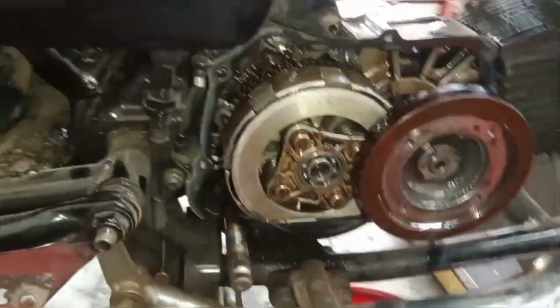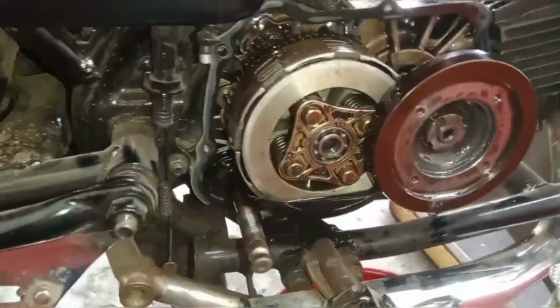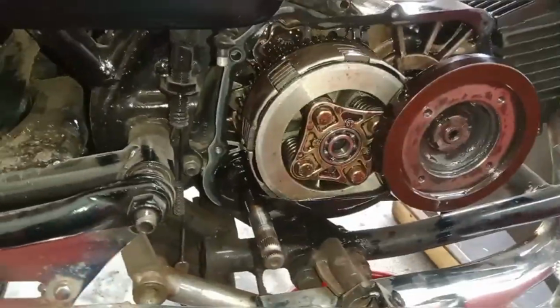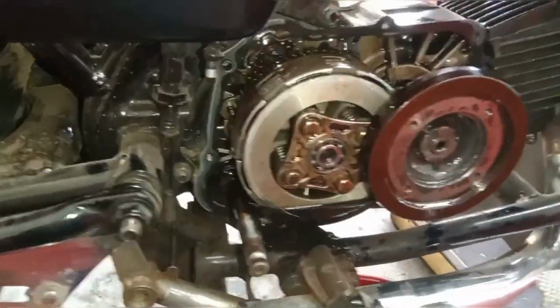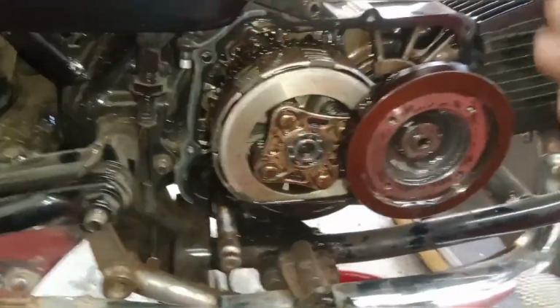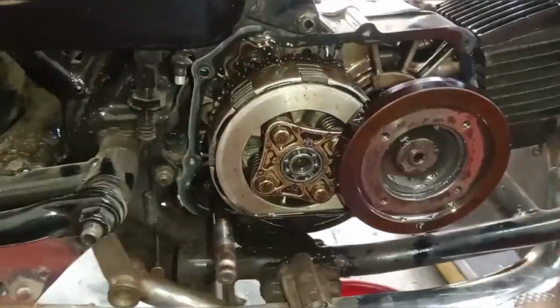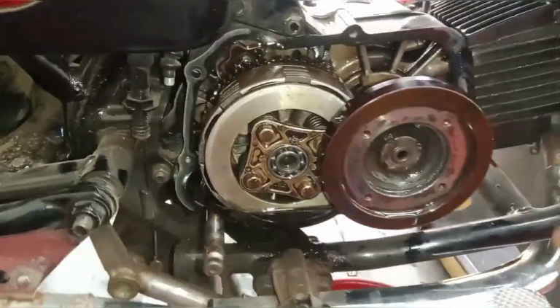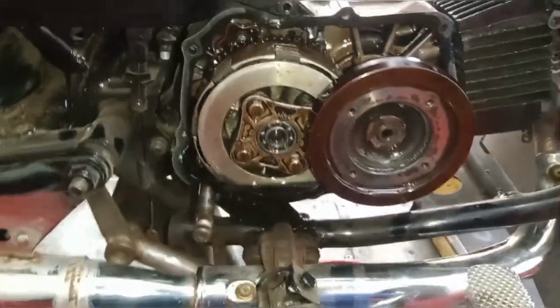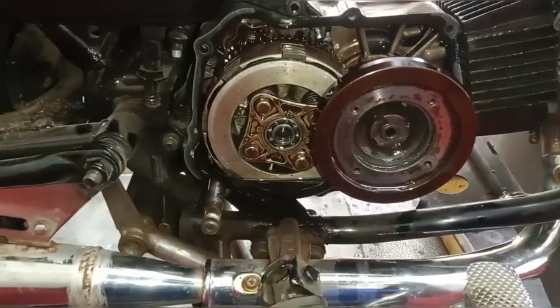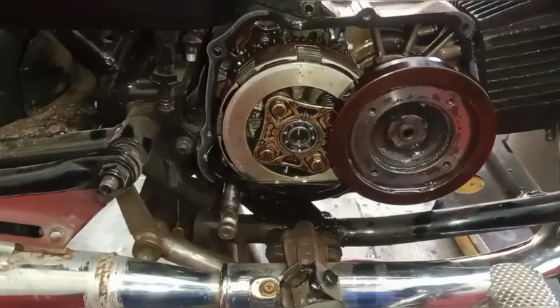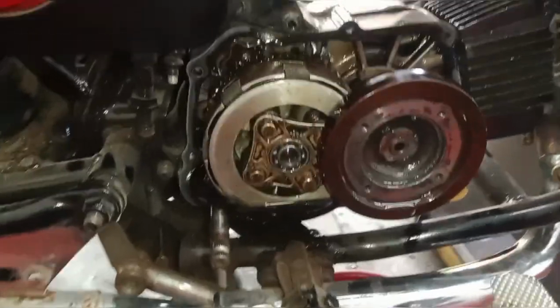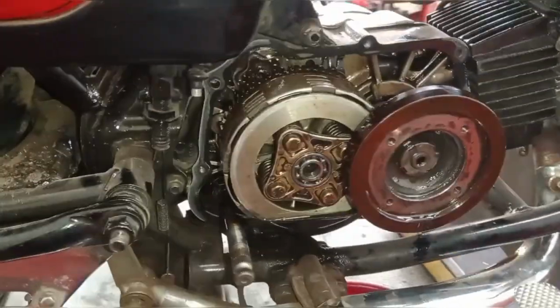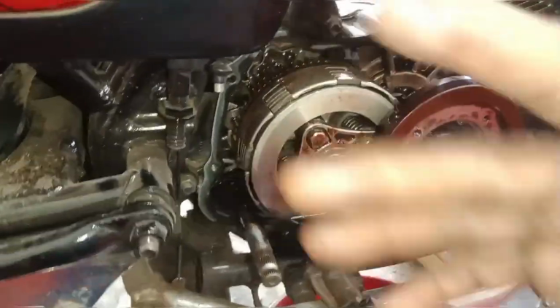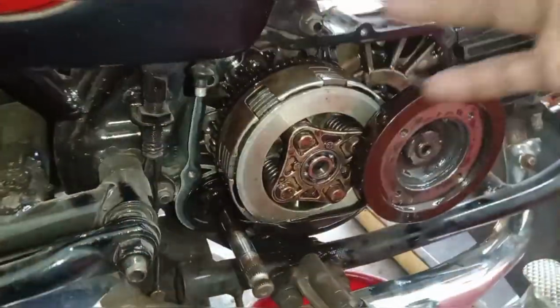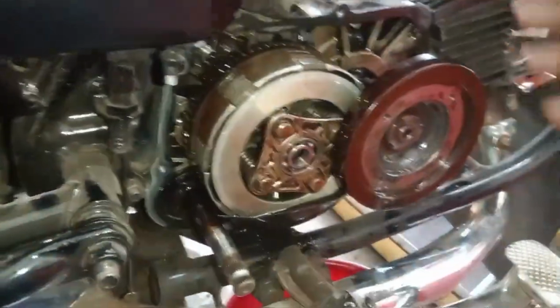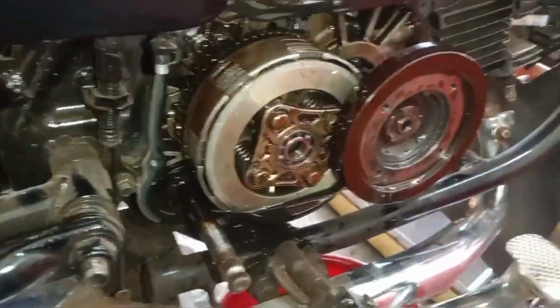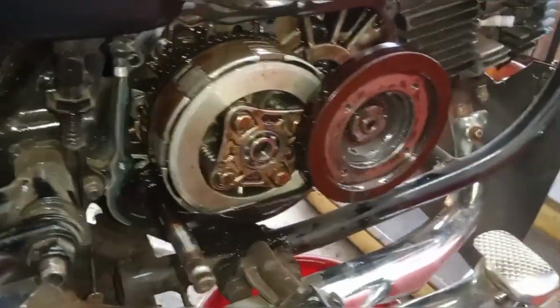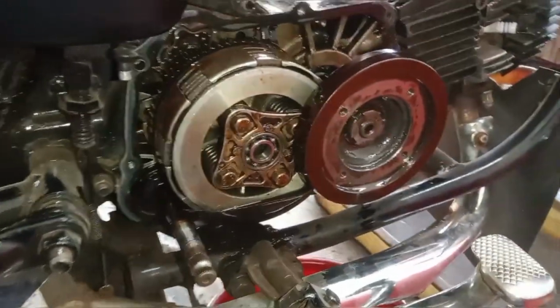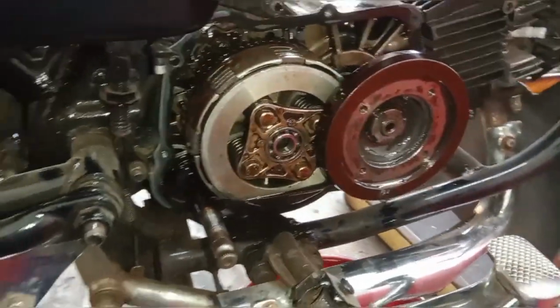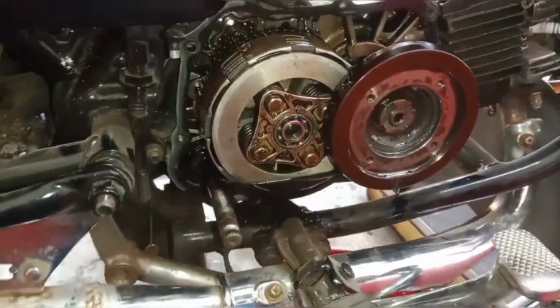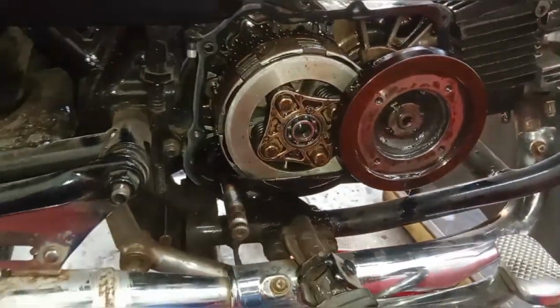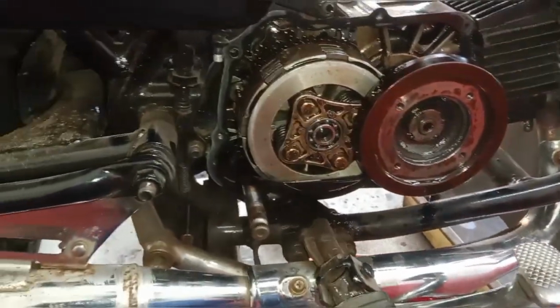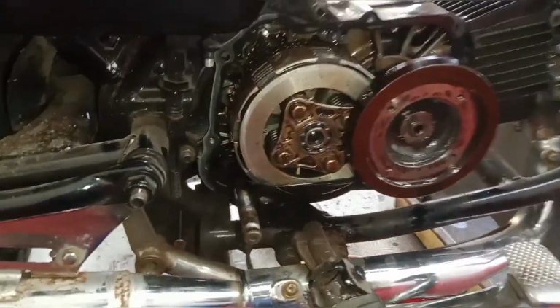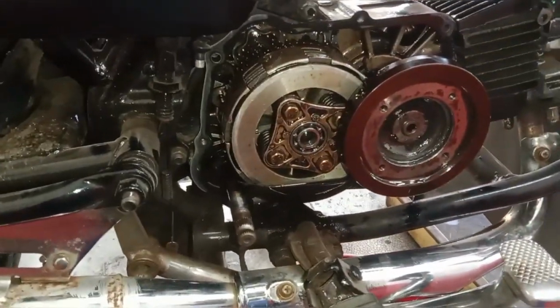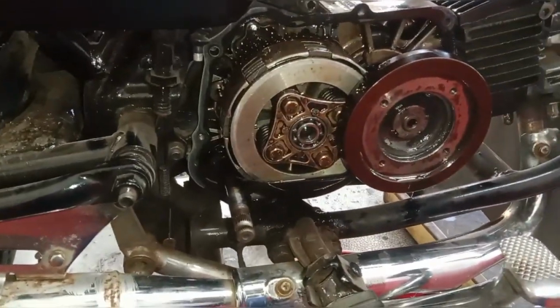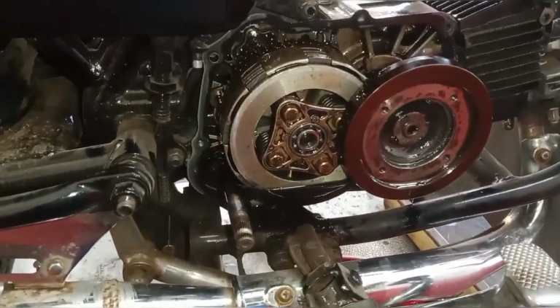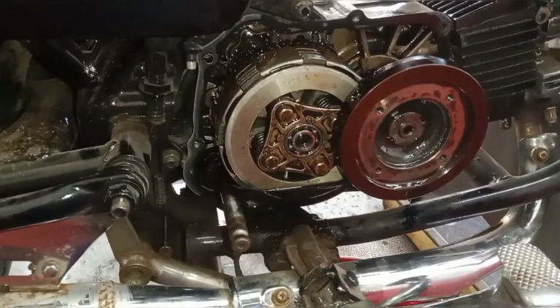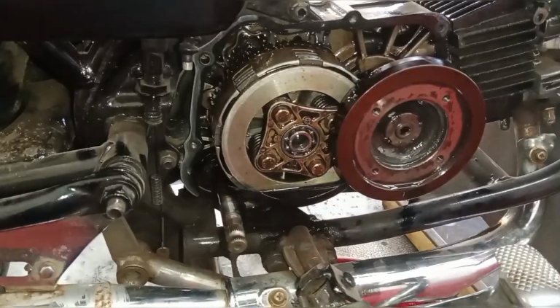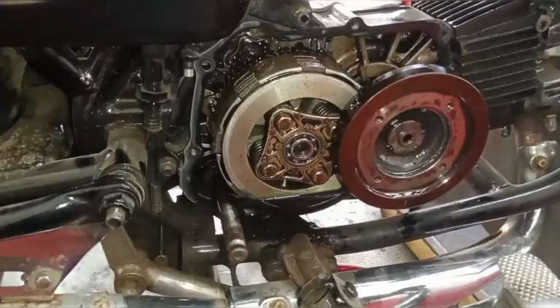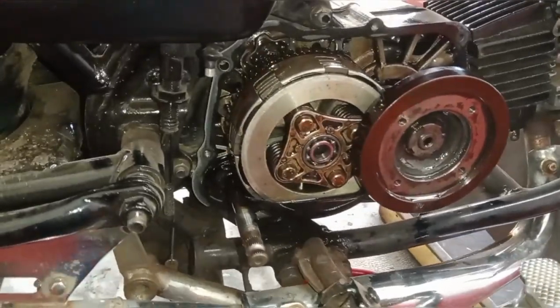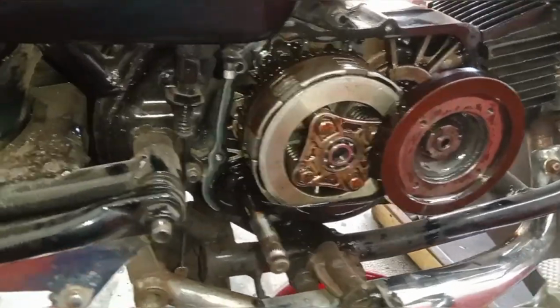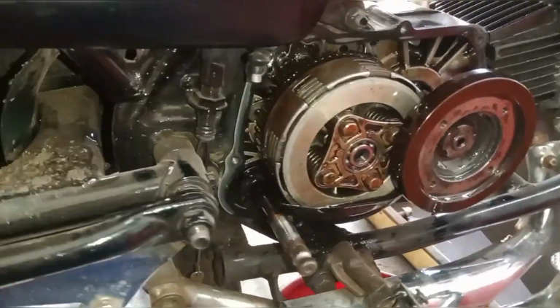It is a very good thing to do with the engine life. That's the idea of the engine. It is a good thing to do with the engine life.